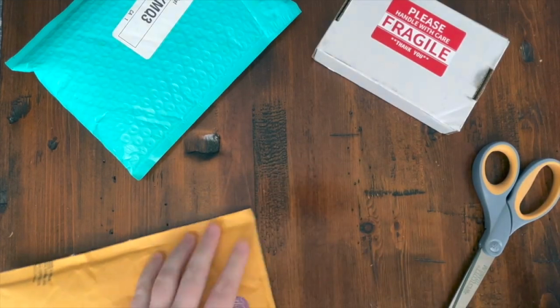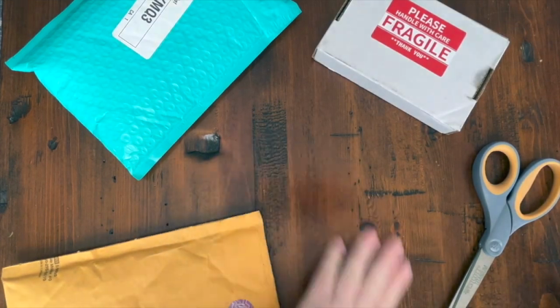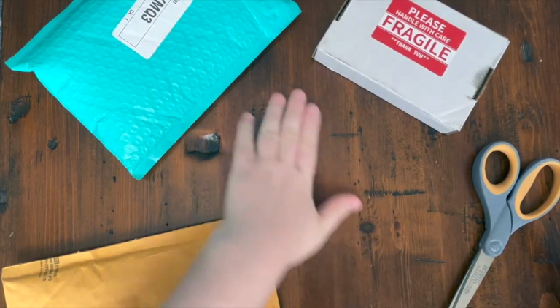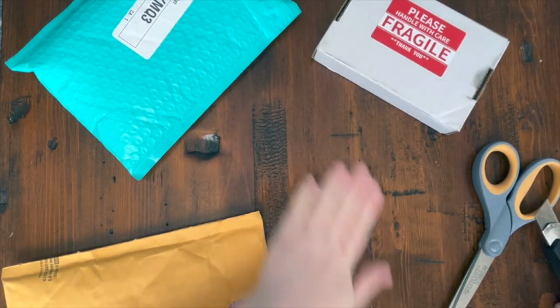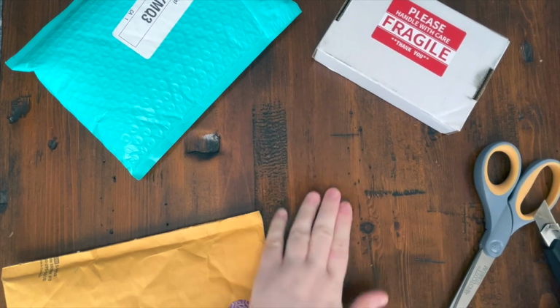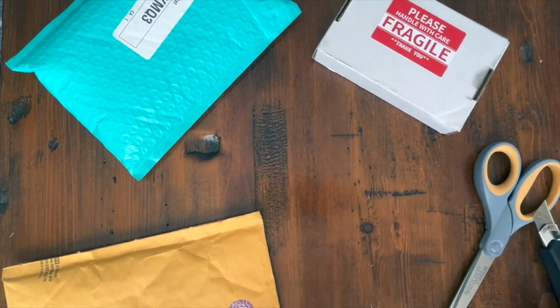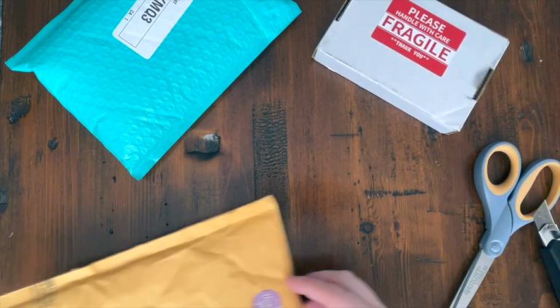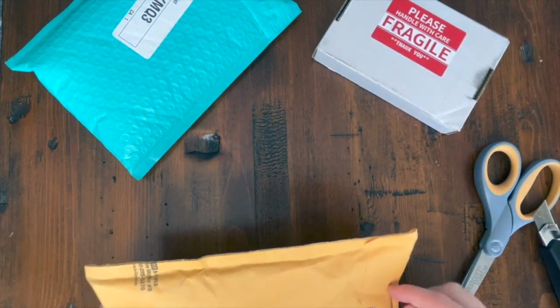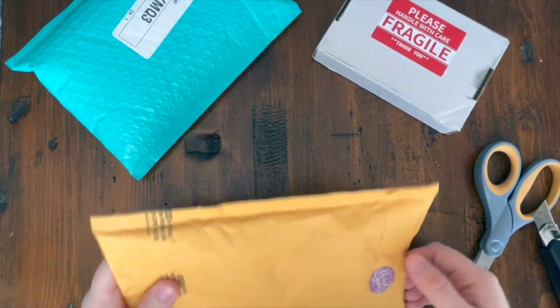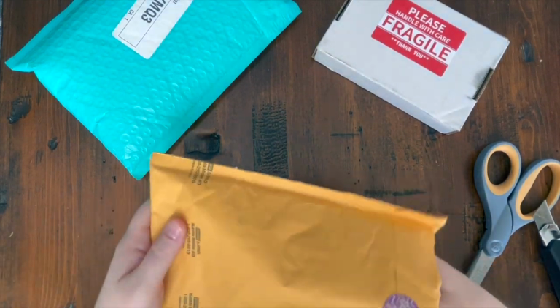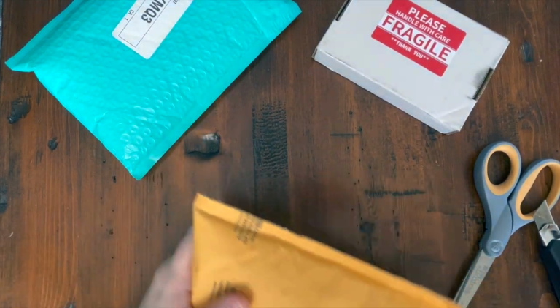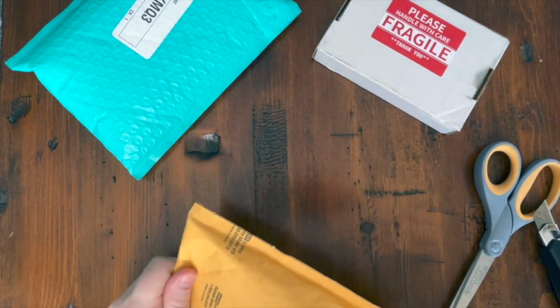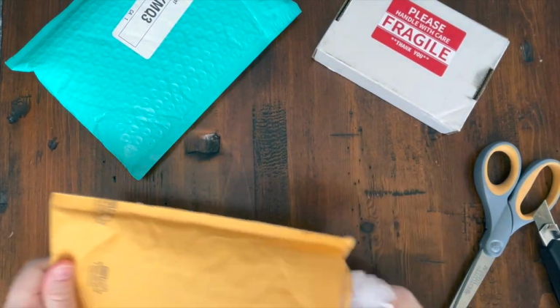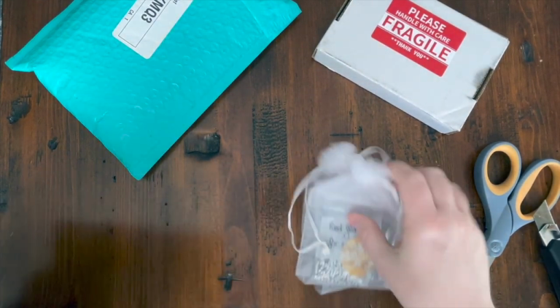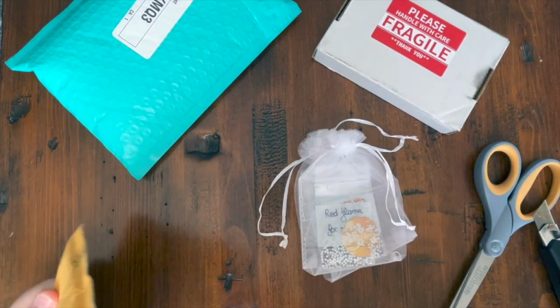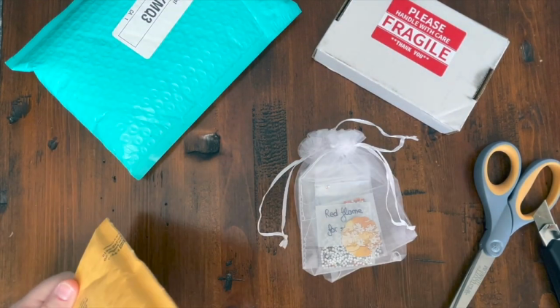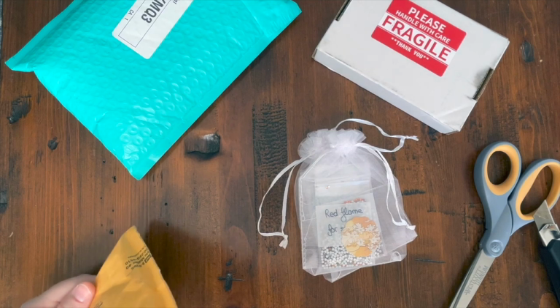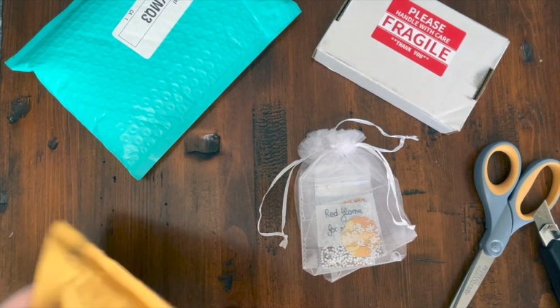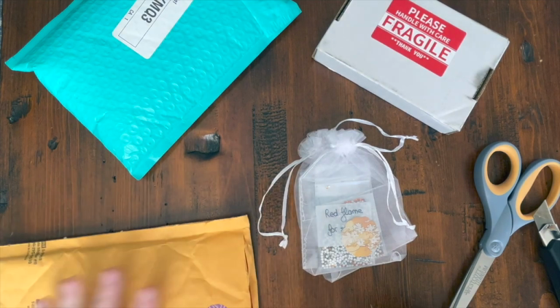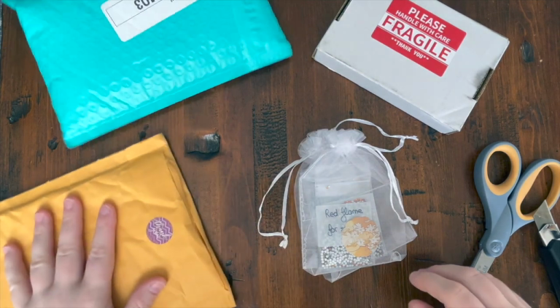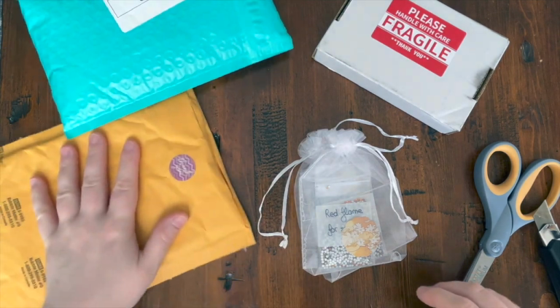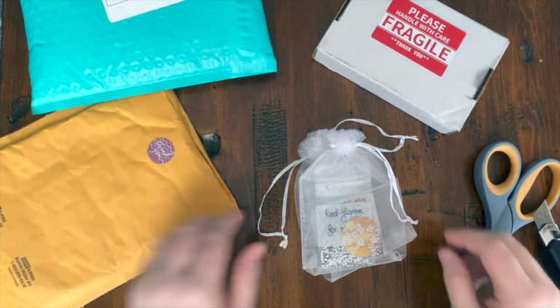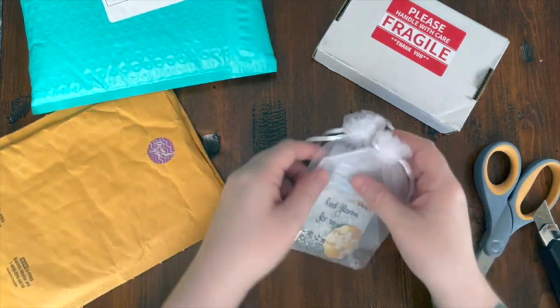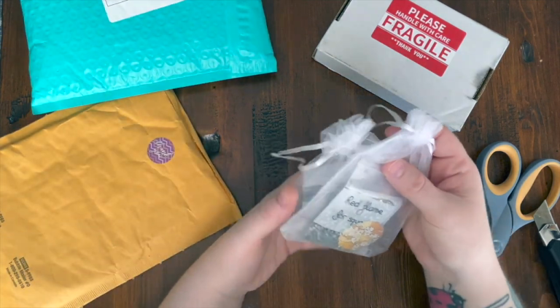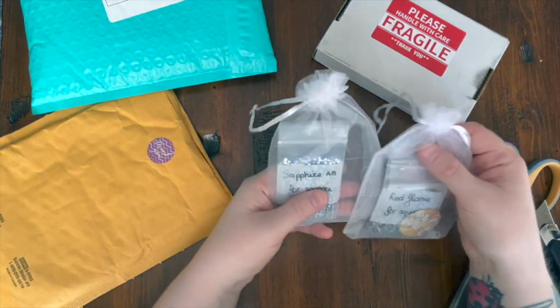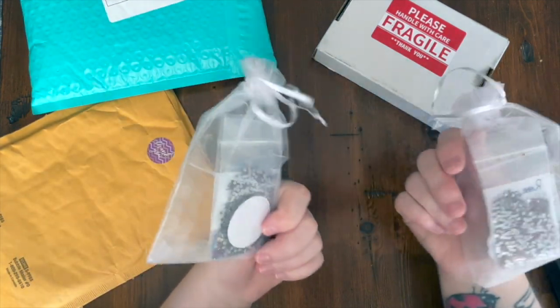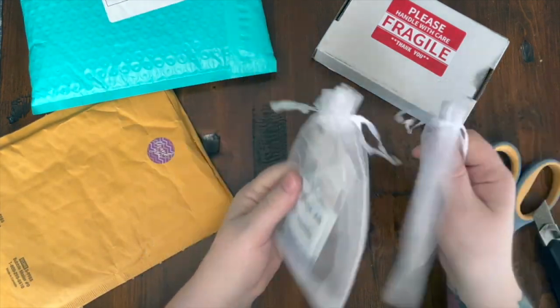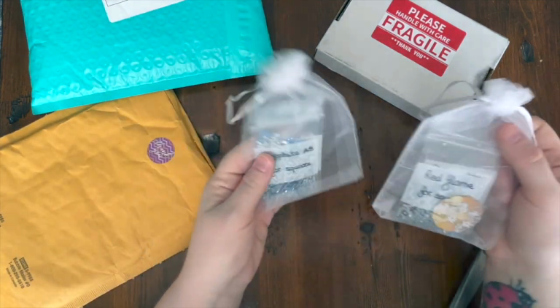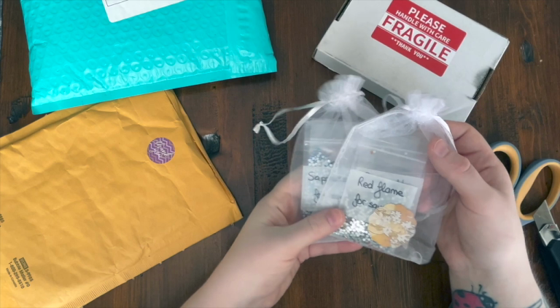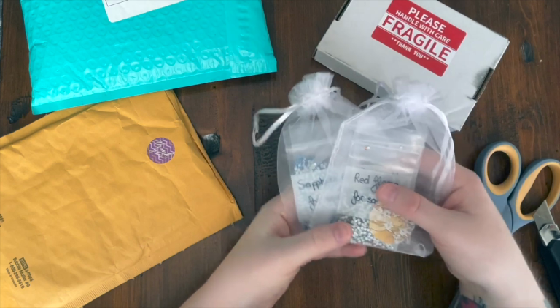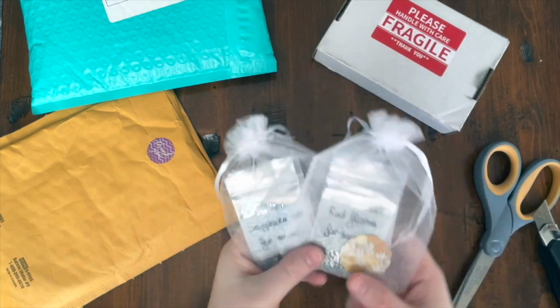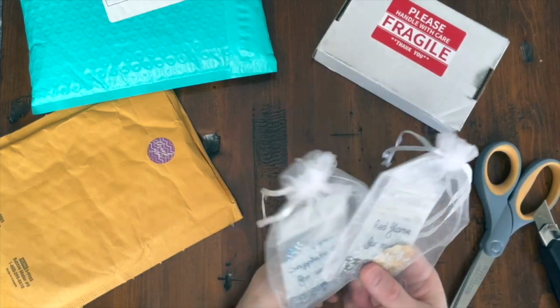I probably shouldn't be doing that on this table — my husband's going to kill me. I thought I'd come here because it's kind of near the window where there's some nice natural light. So this is from a small shop in Canada.